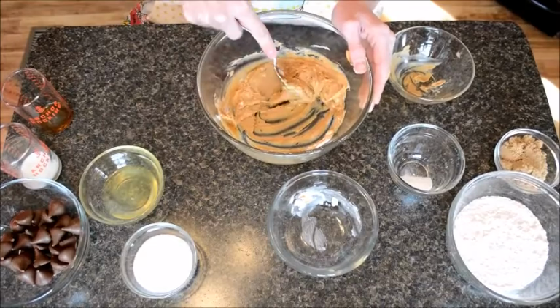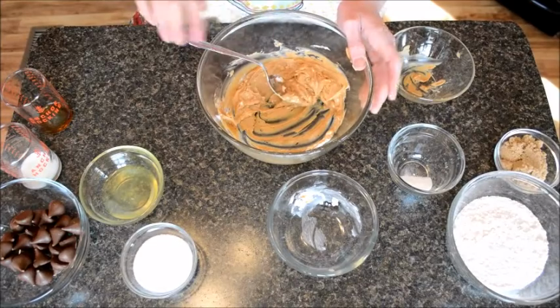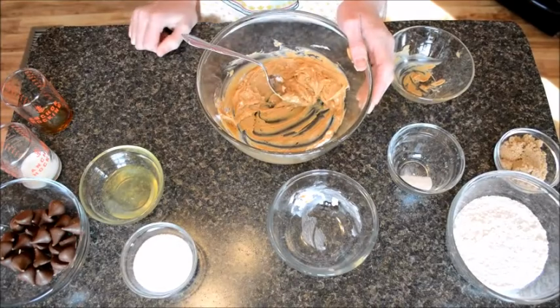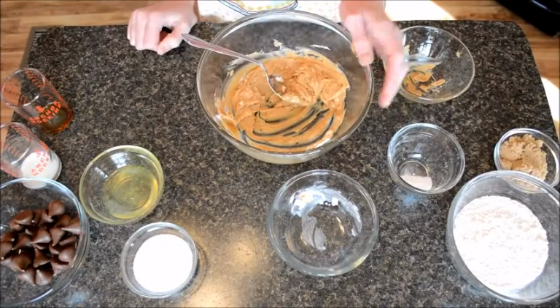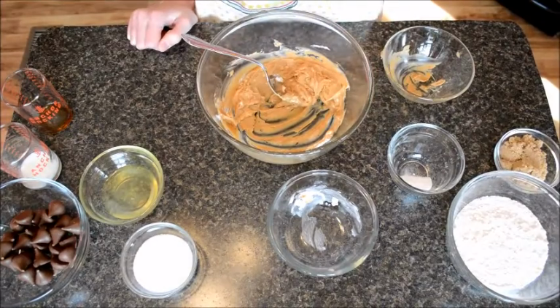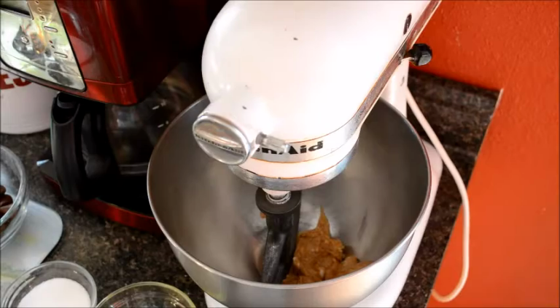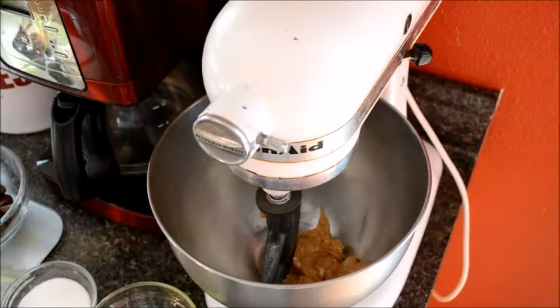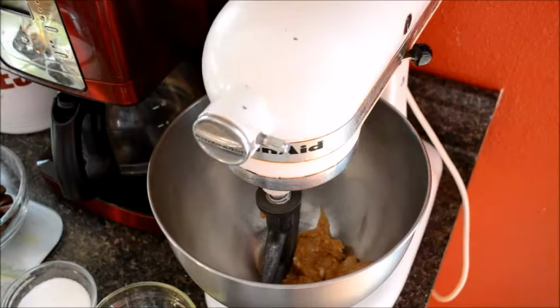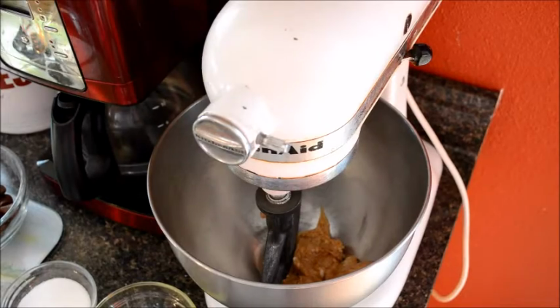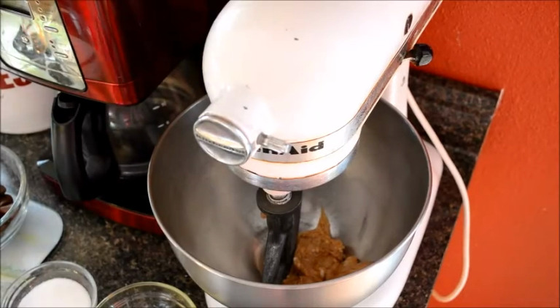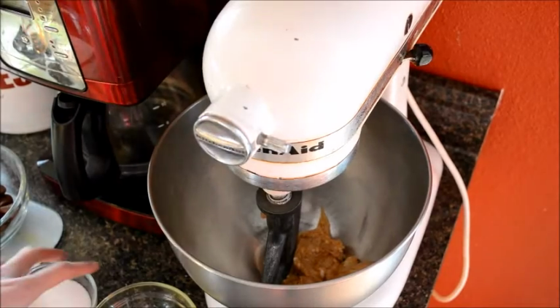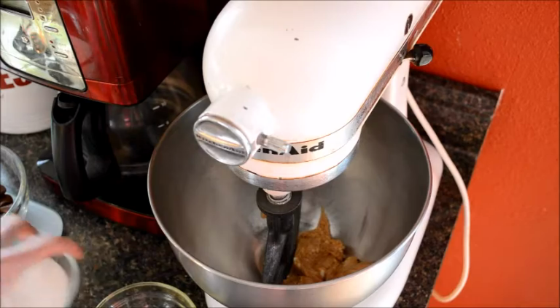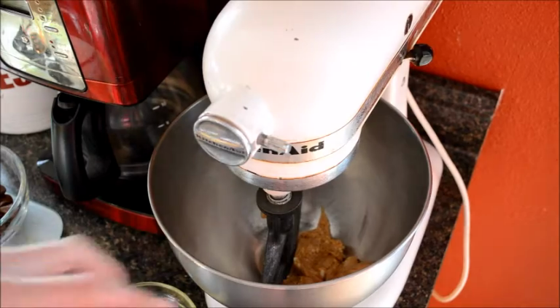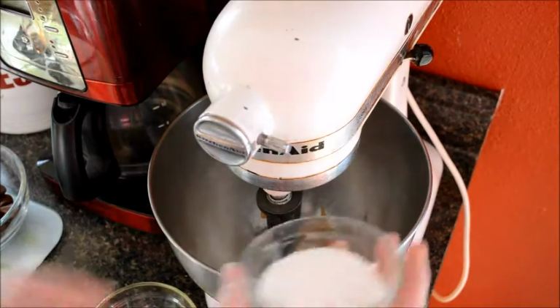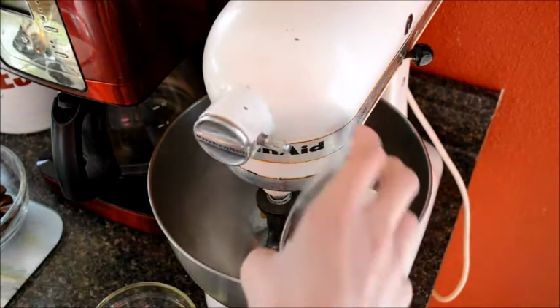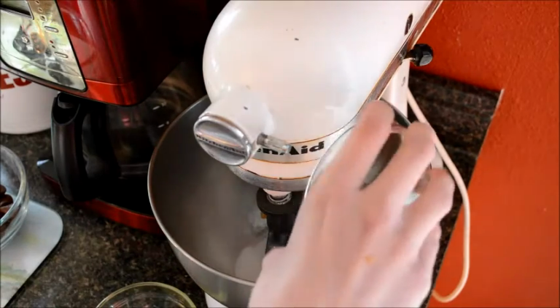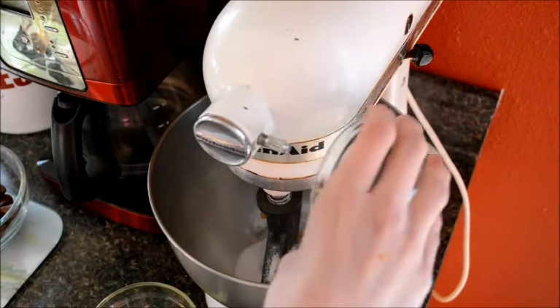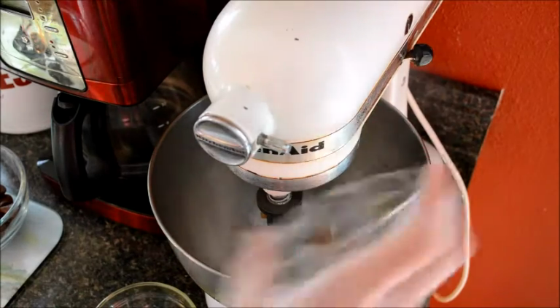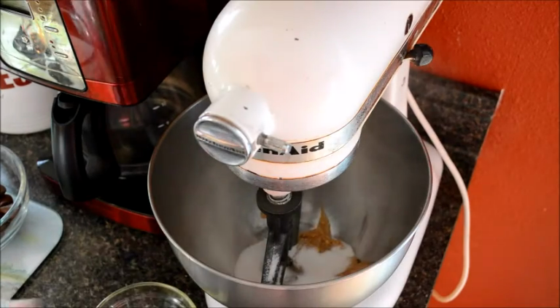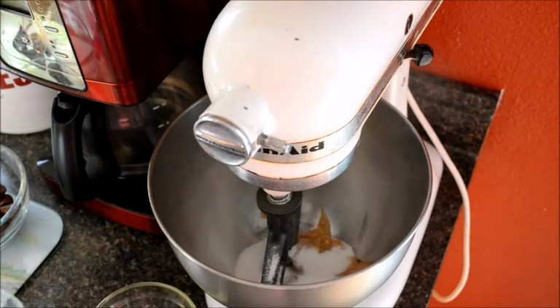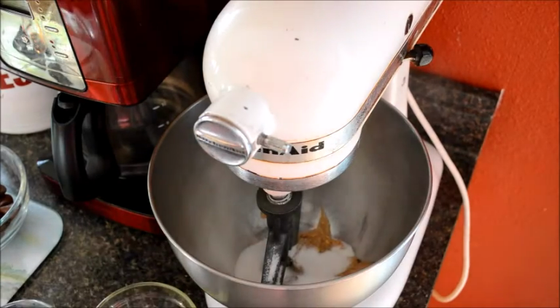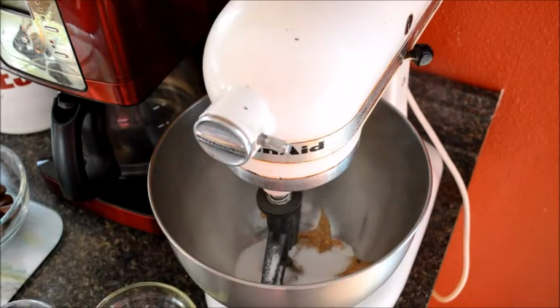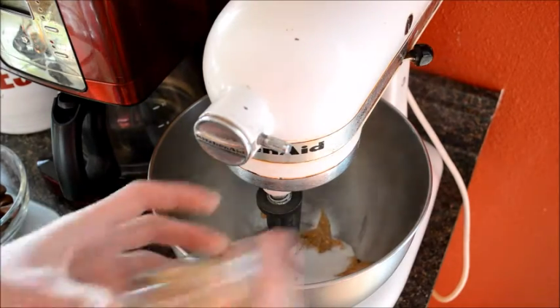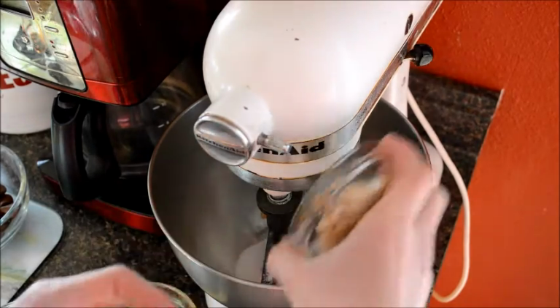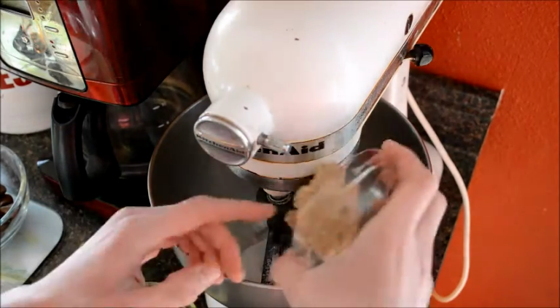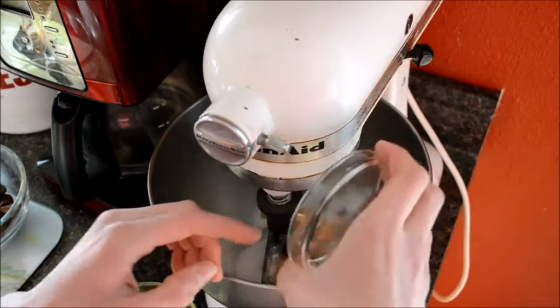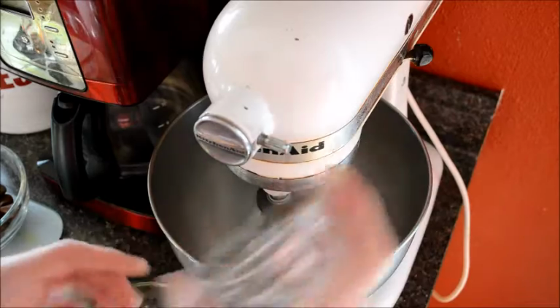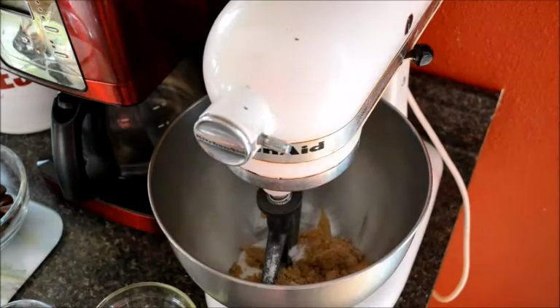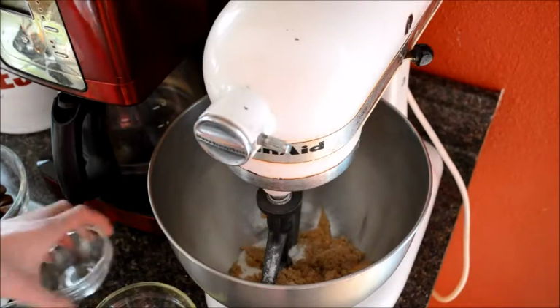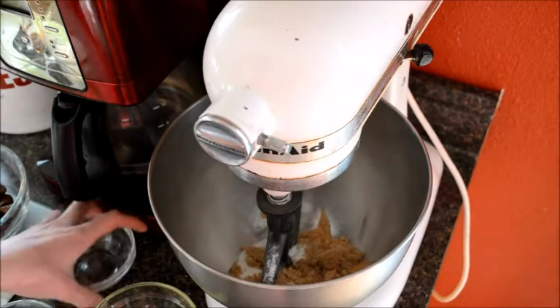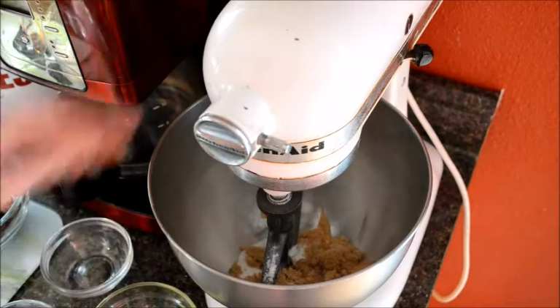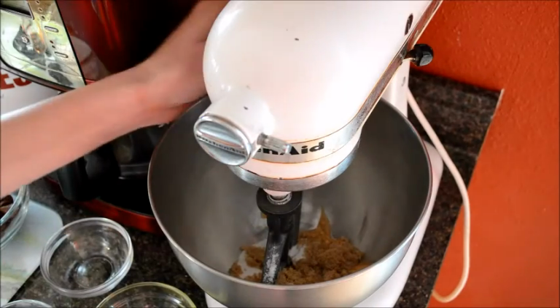Now let's add our sugar and our brown sugar, and mix this together.